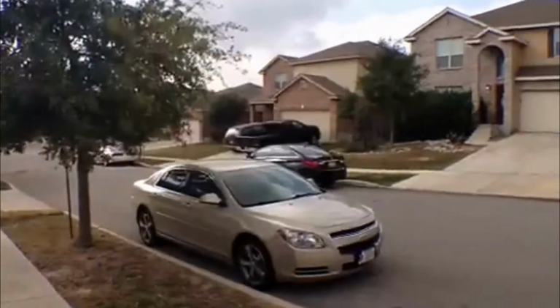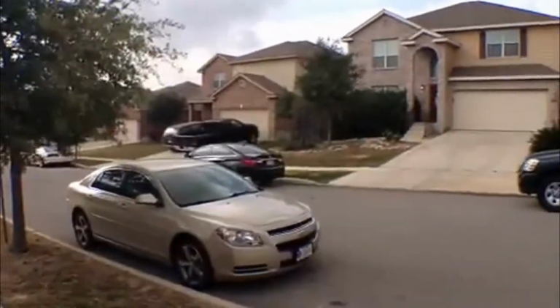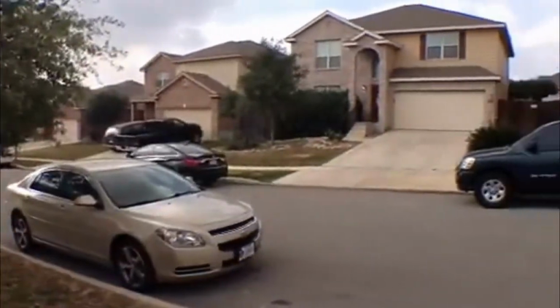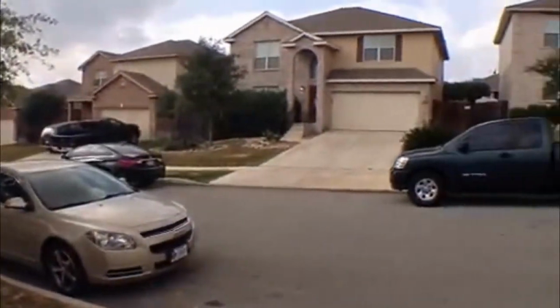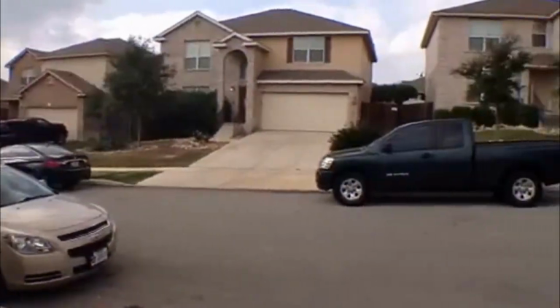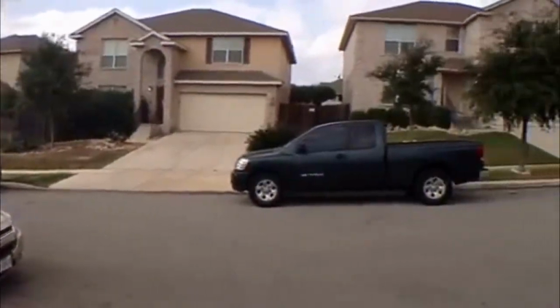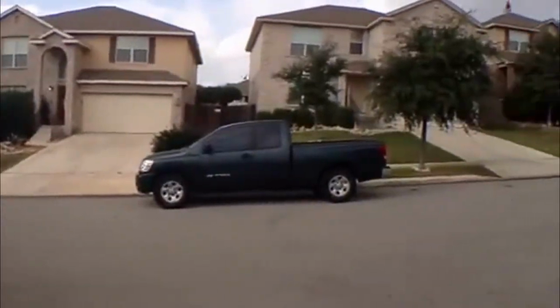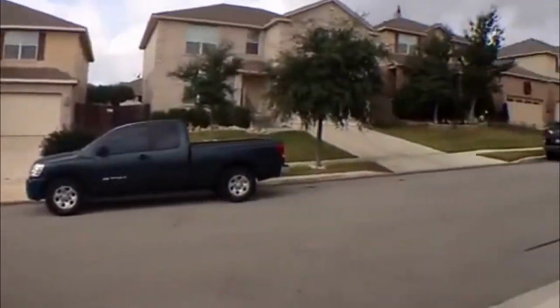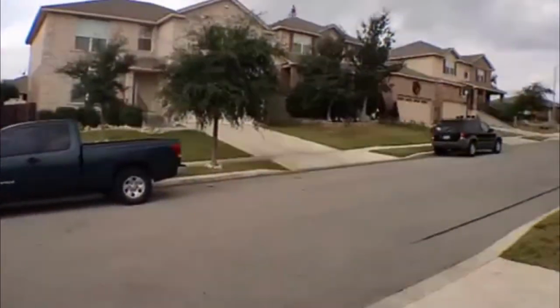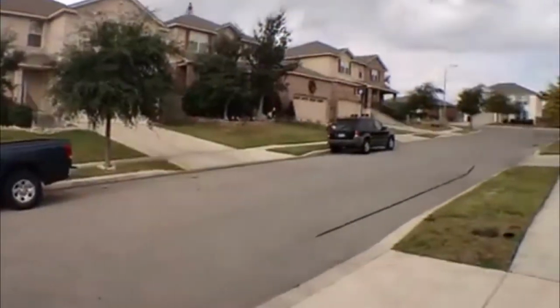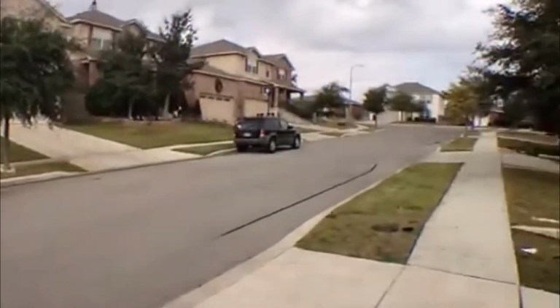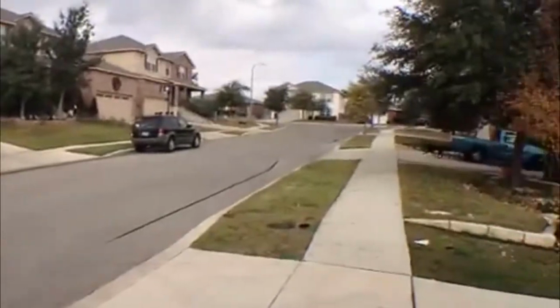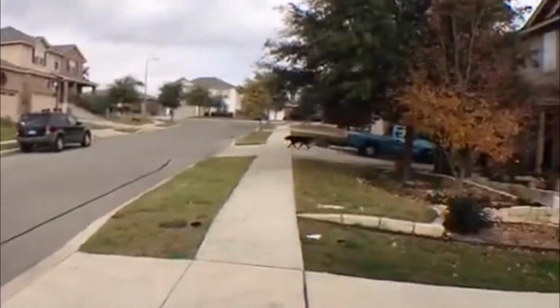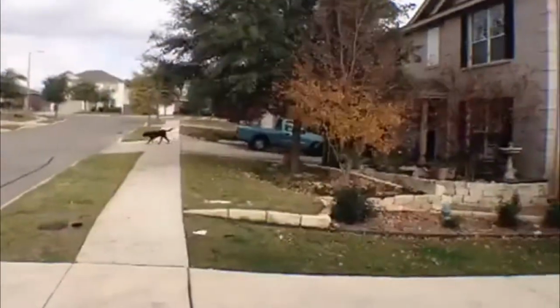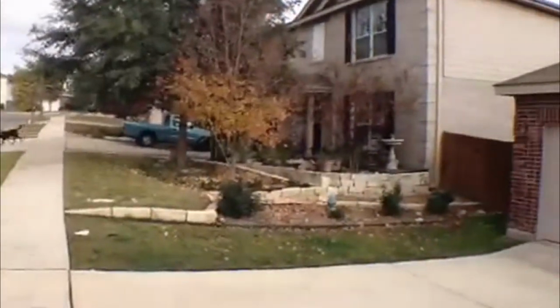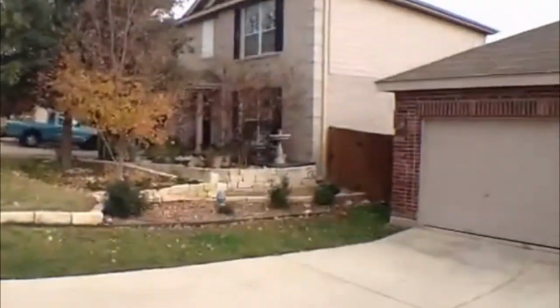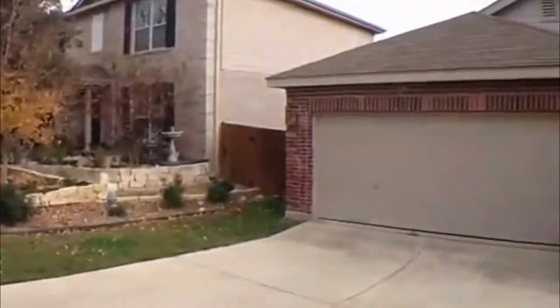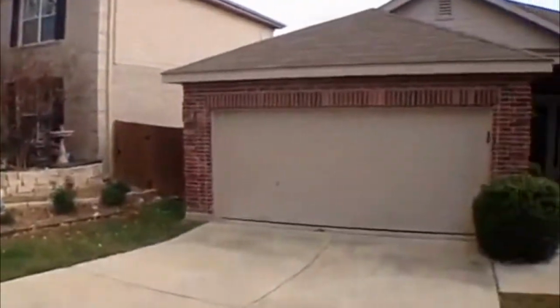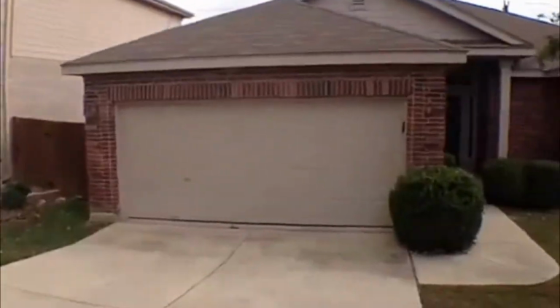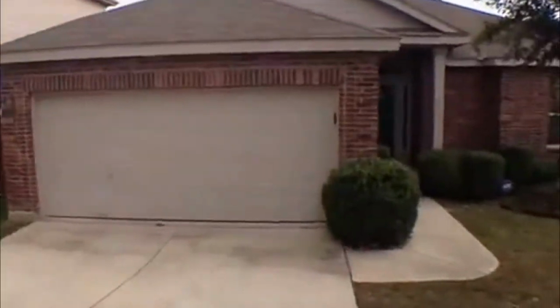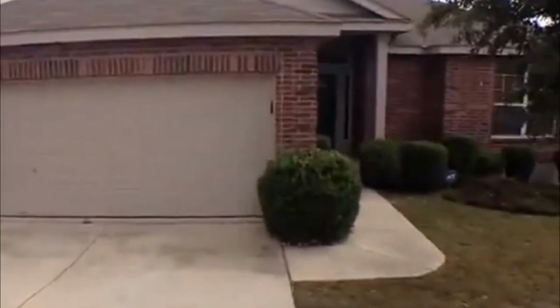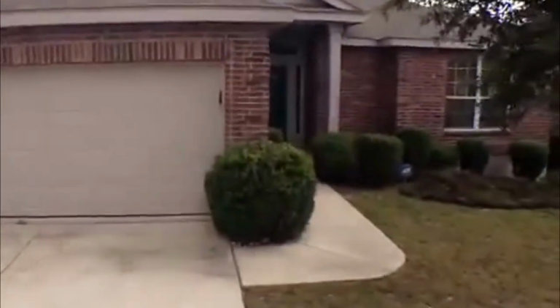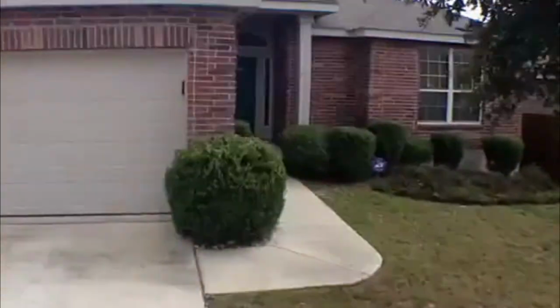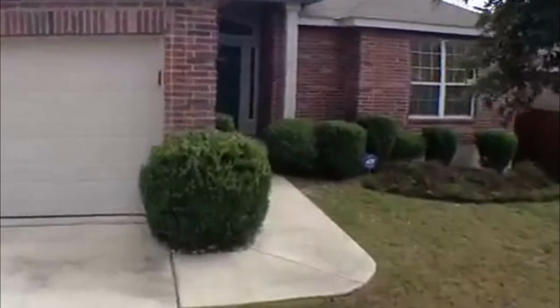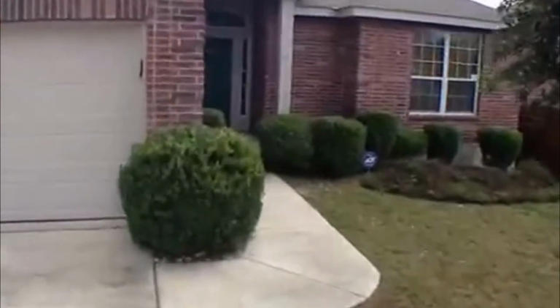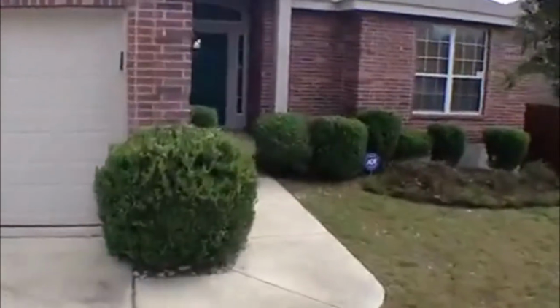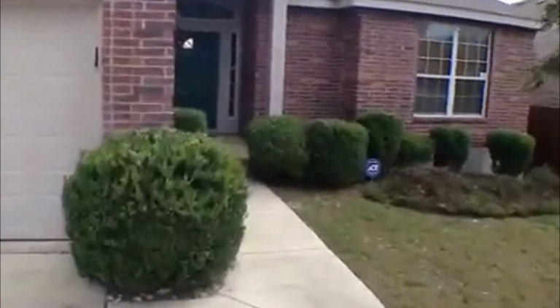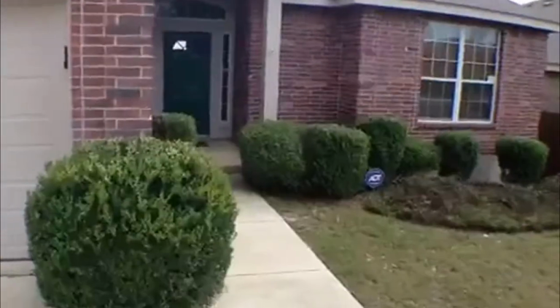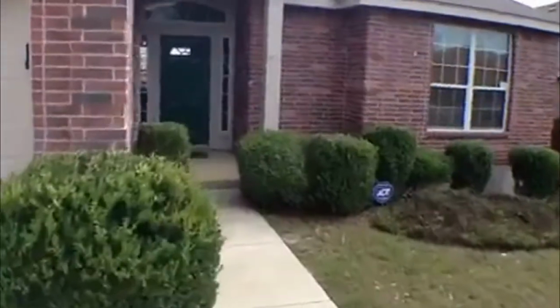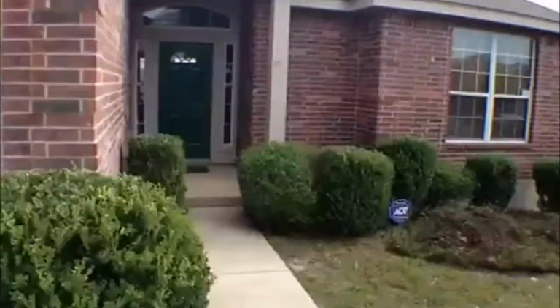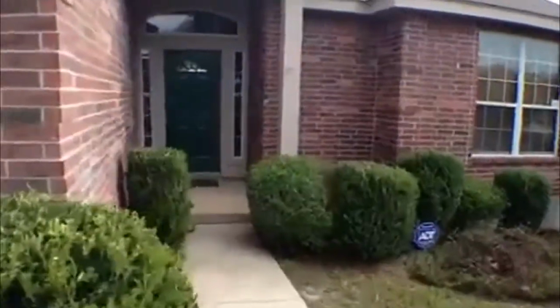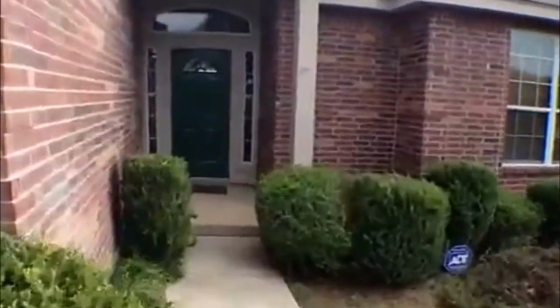This is out in West Creek. We'll spin around here and take a look at the neighborhood. Go inside and take a look. Approximate square footage is 1,903.